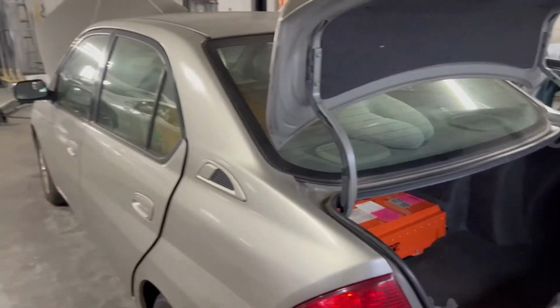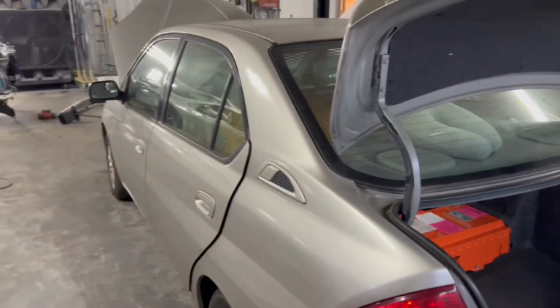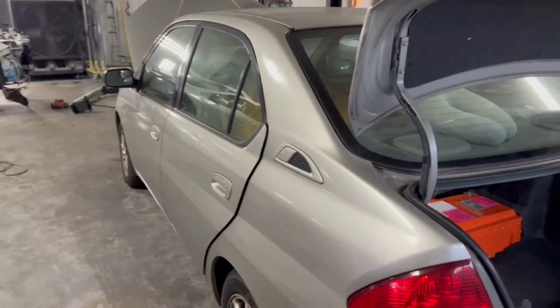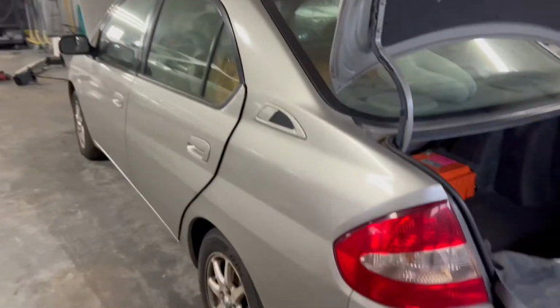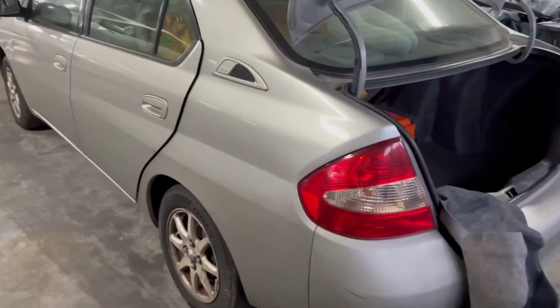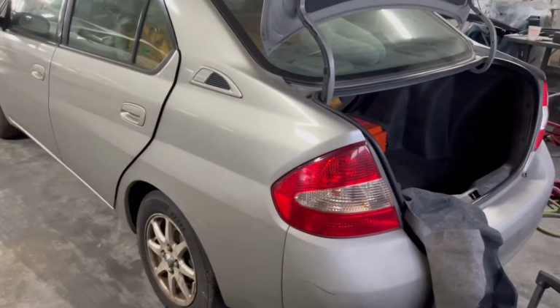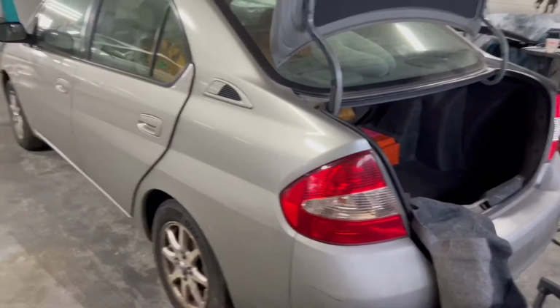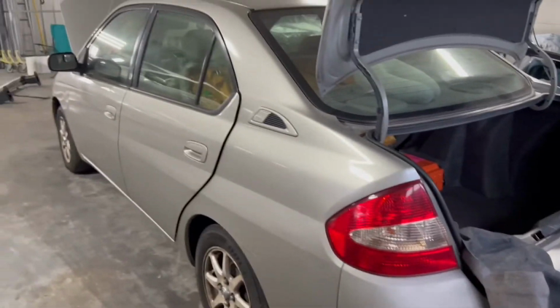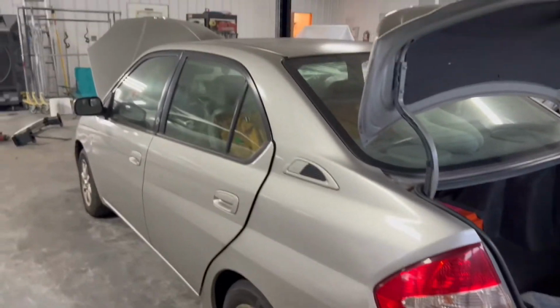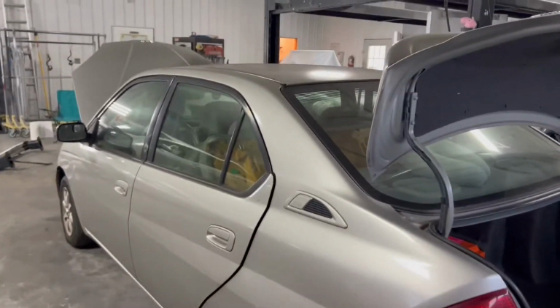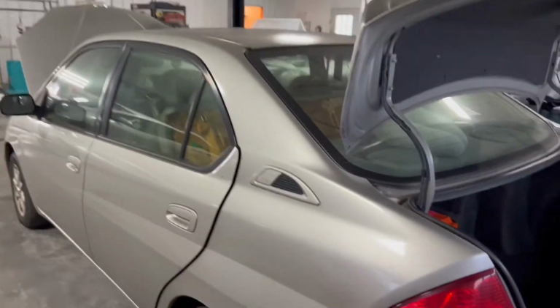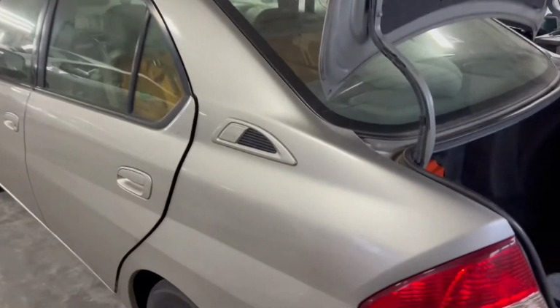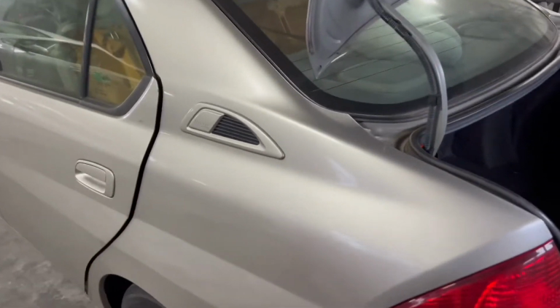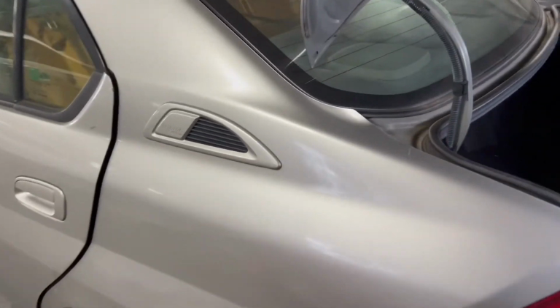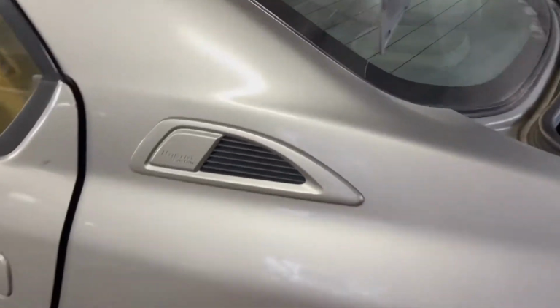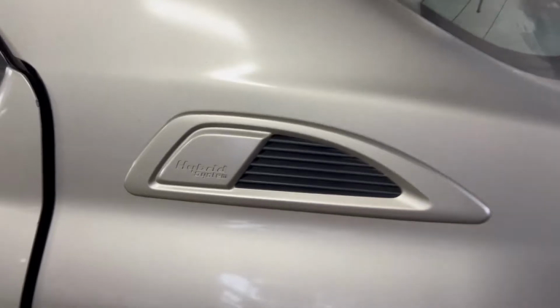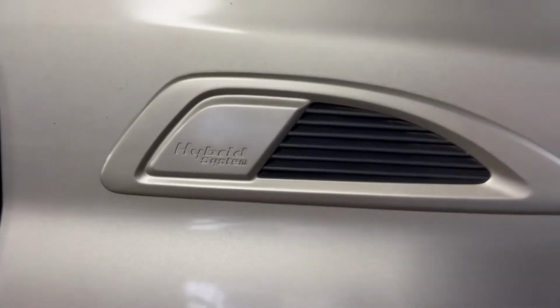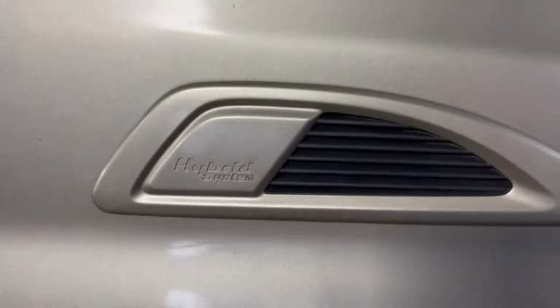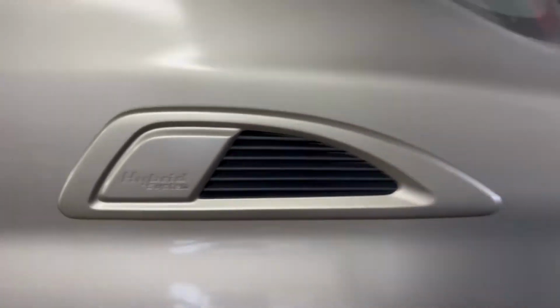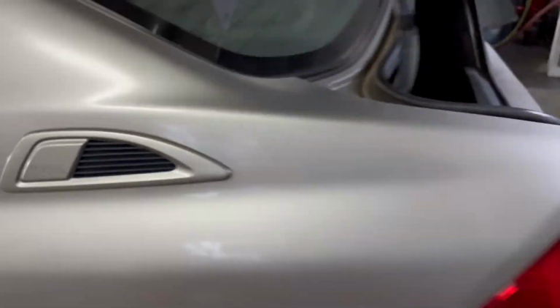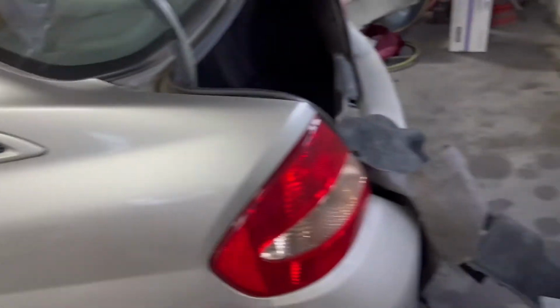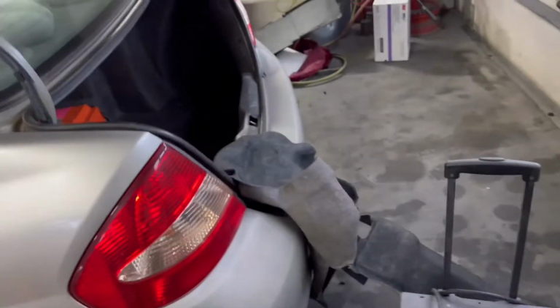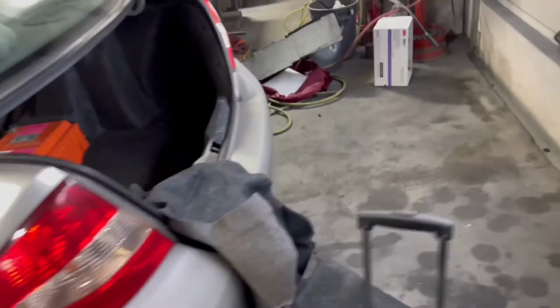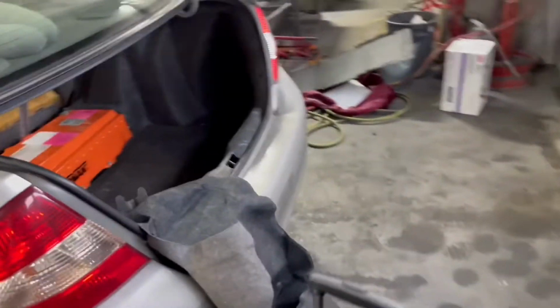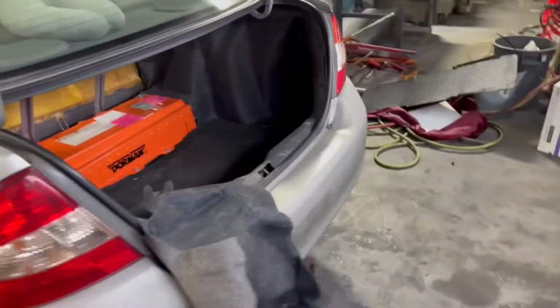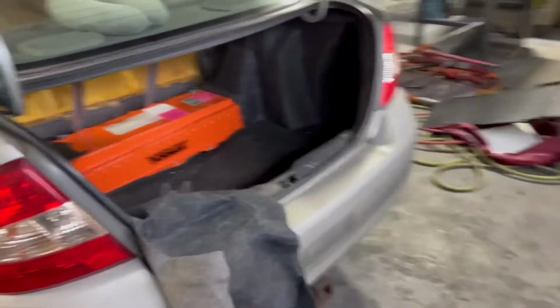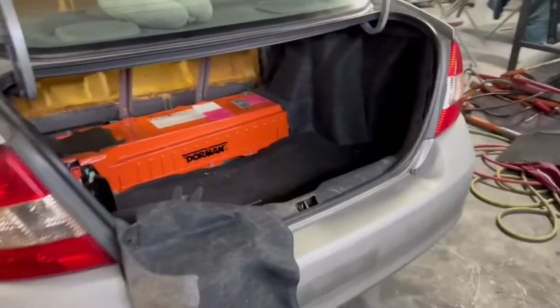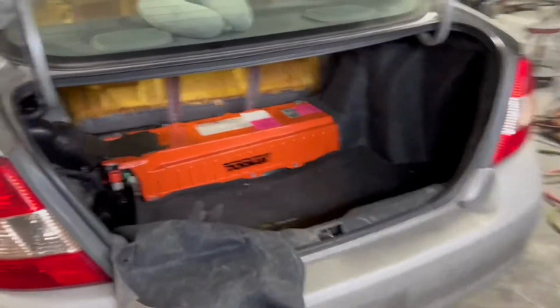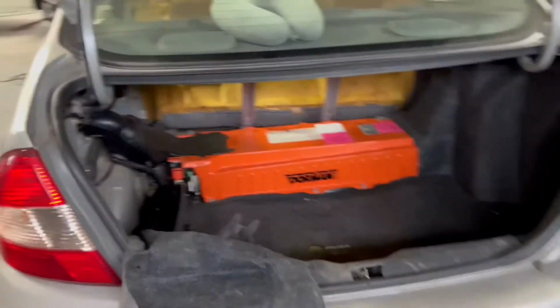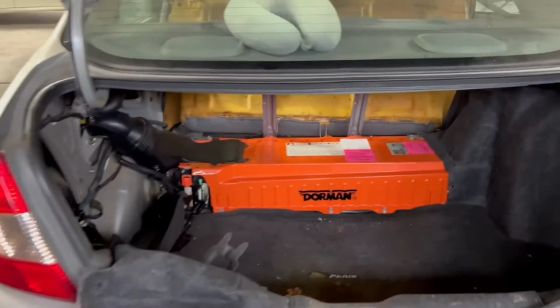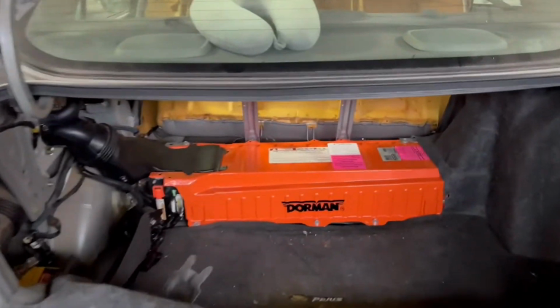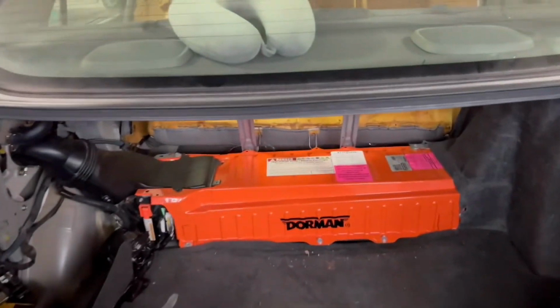What's up guys, so we have this gen 1 Prius from 2001 to 2003 and I'm going to be showing you guys today how to take the hybrid battery out. This is clearly an aftermarket battery pack.